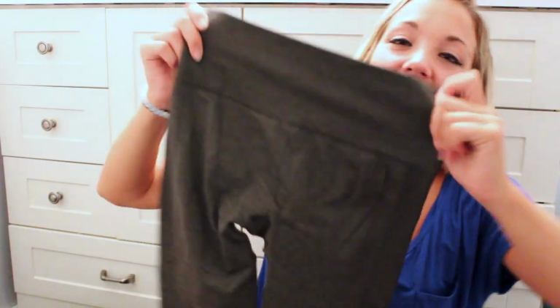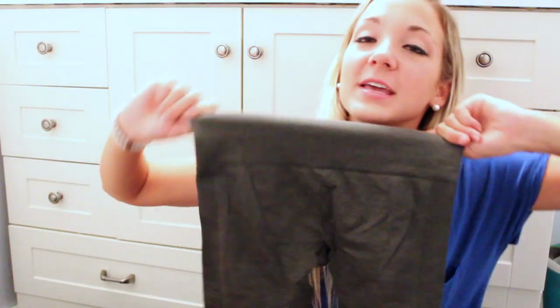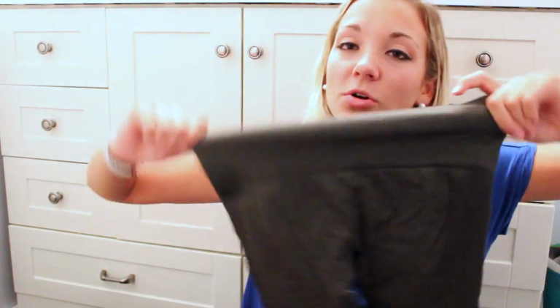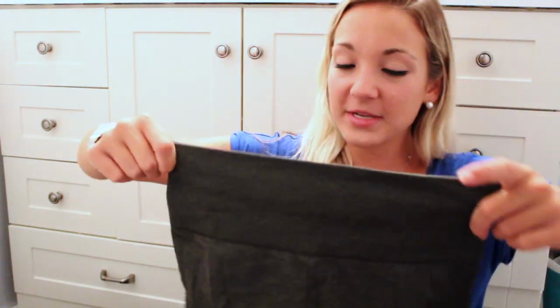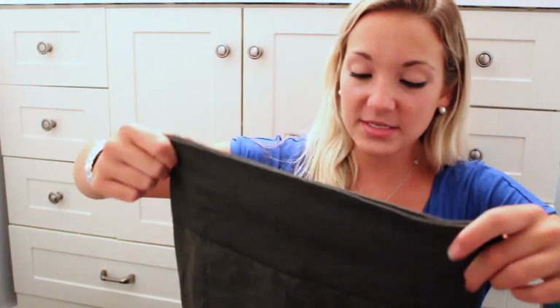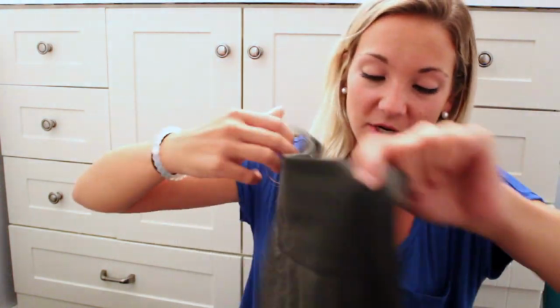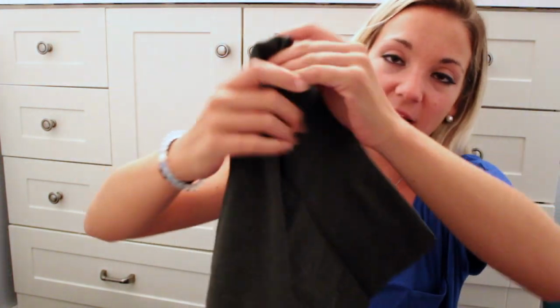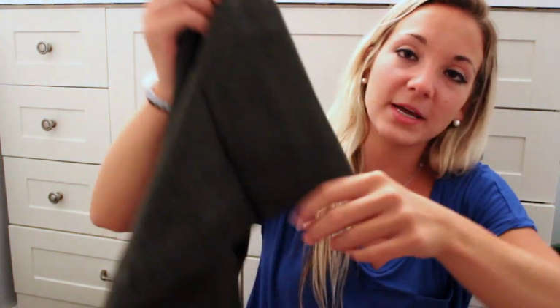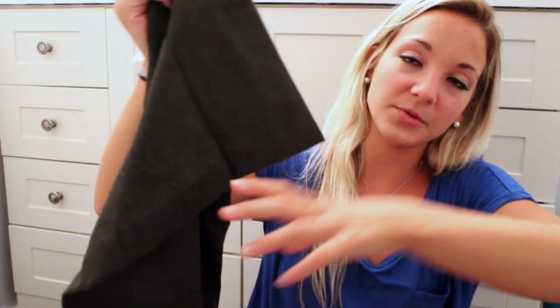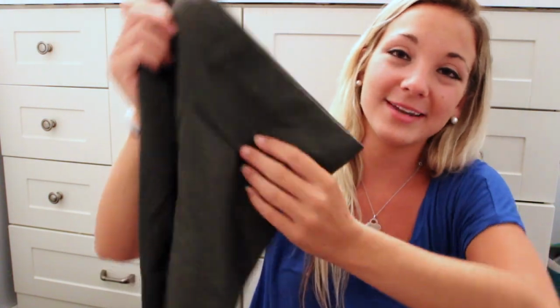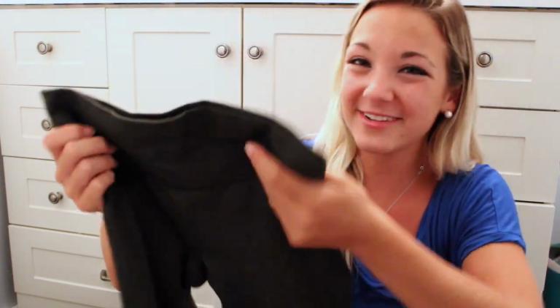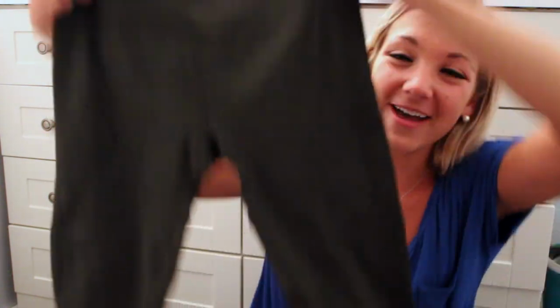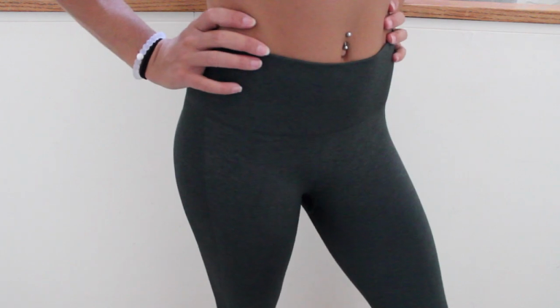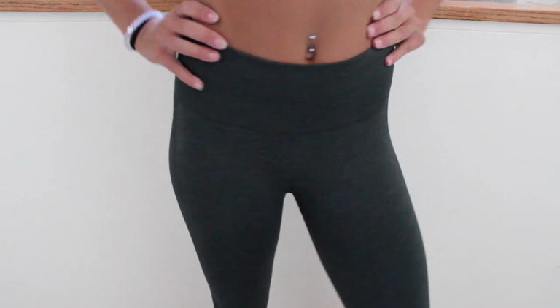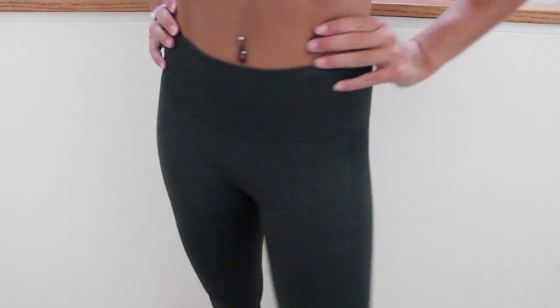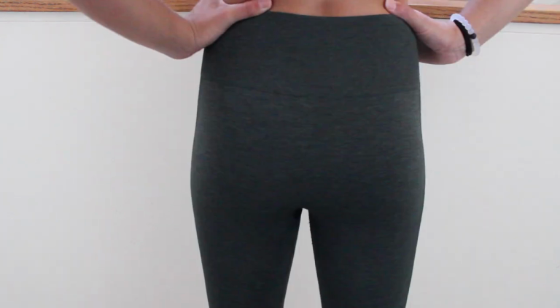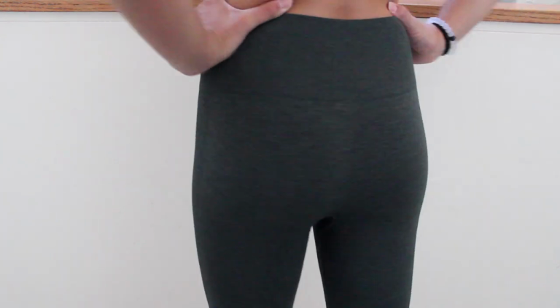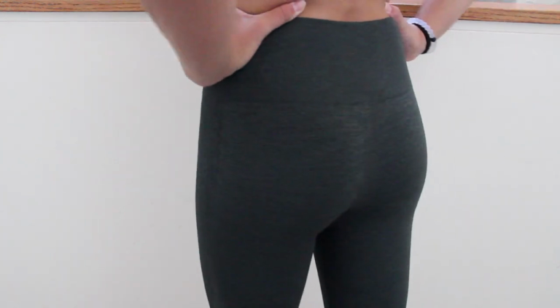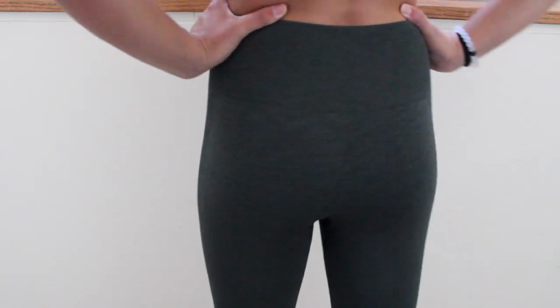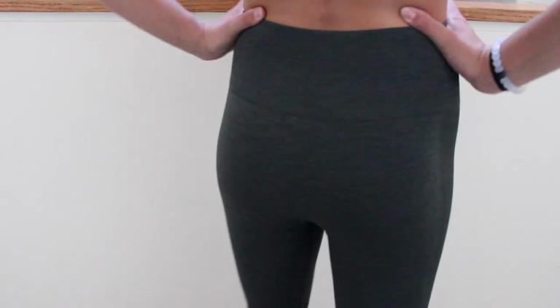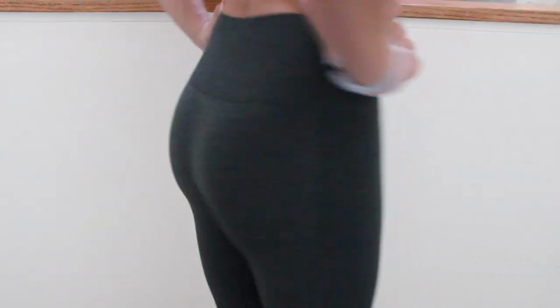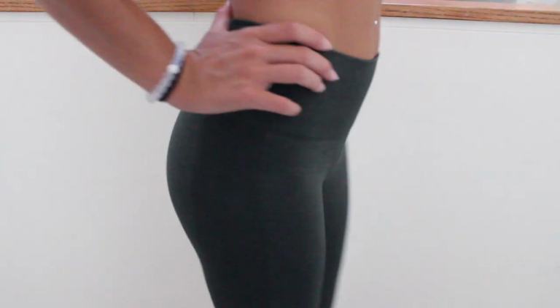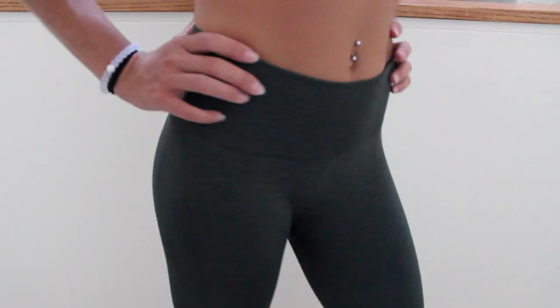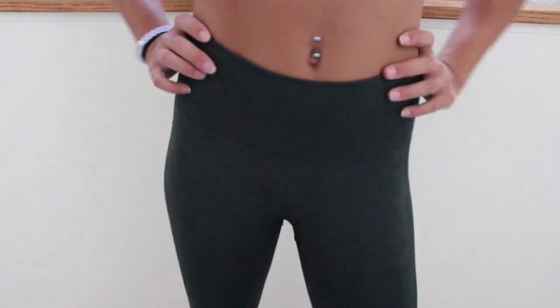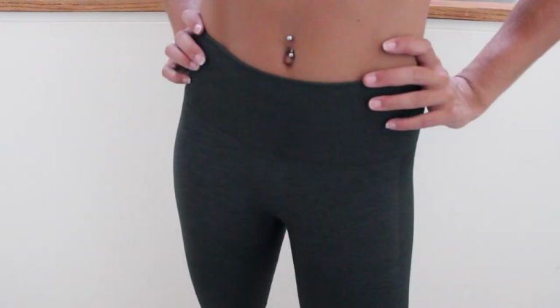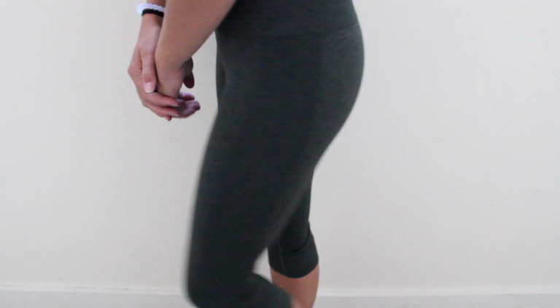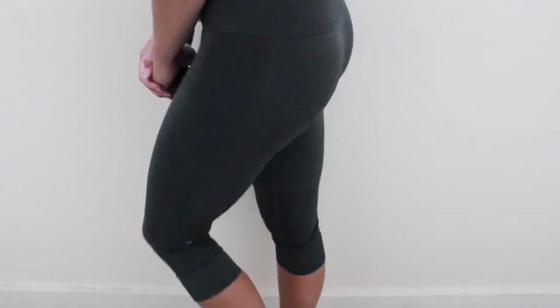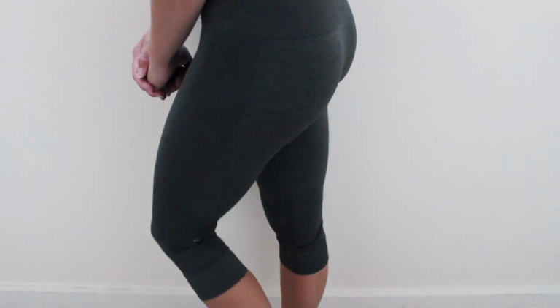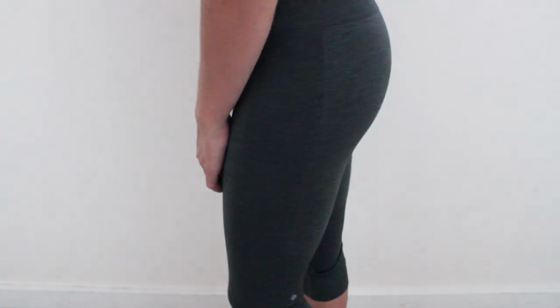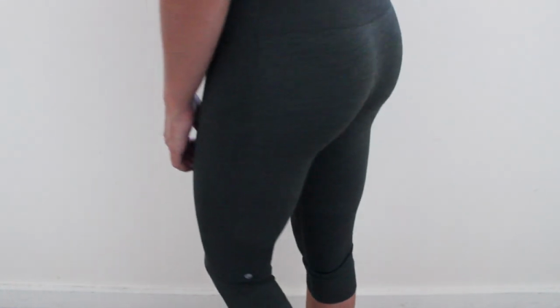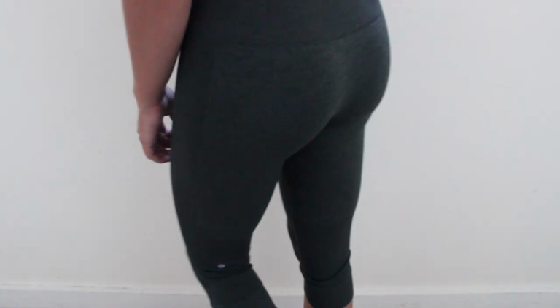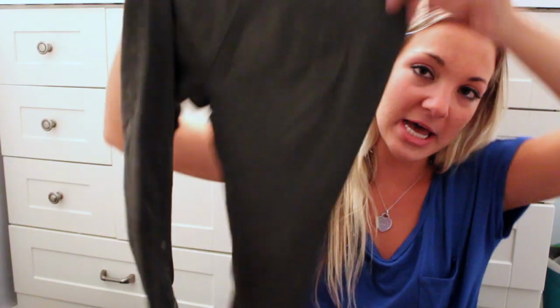Then I got these cropped leggings because I actually don't have any cropped leggings from Lululemon until now. They're the dark green ones — Lucy has these in the full-length pants and I've always thought they were so cute, so when I saw them in cropped I was like yes.